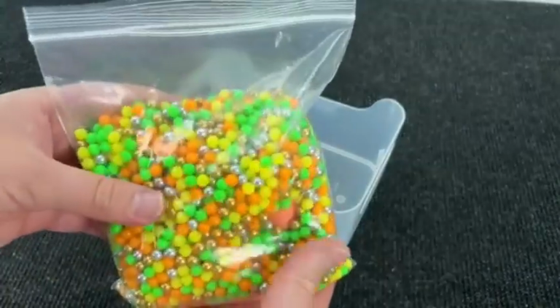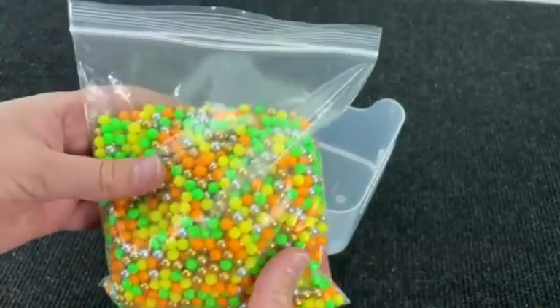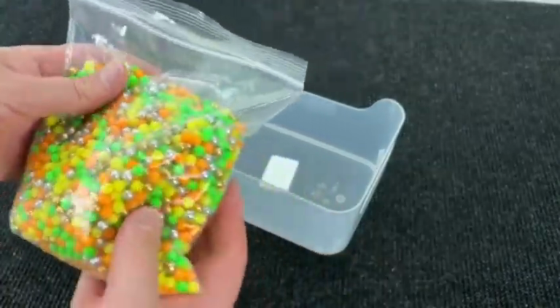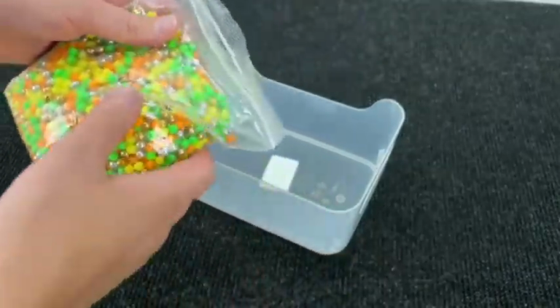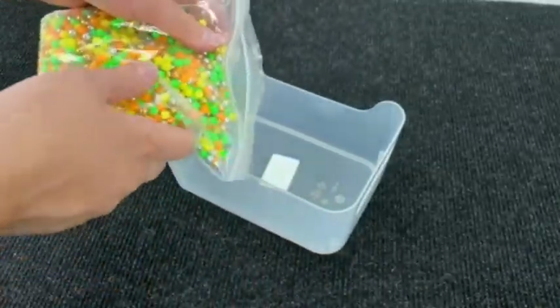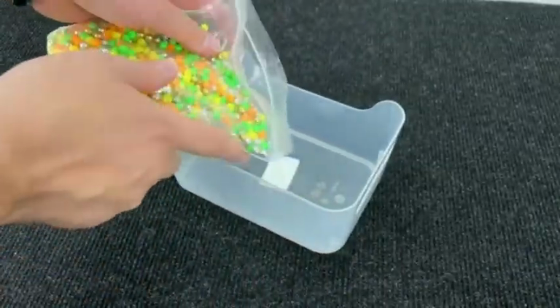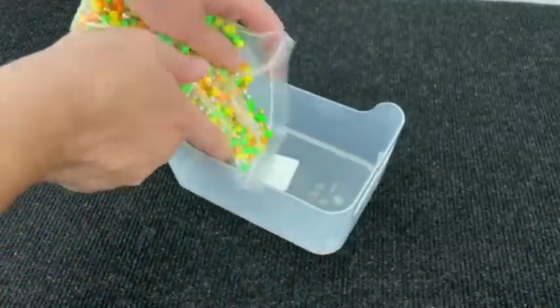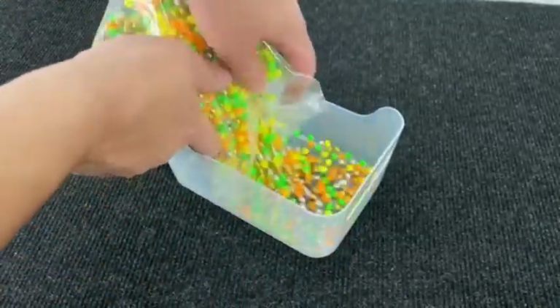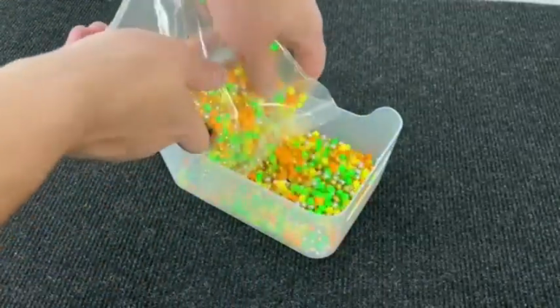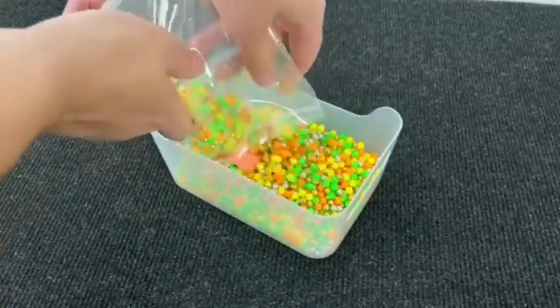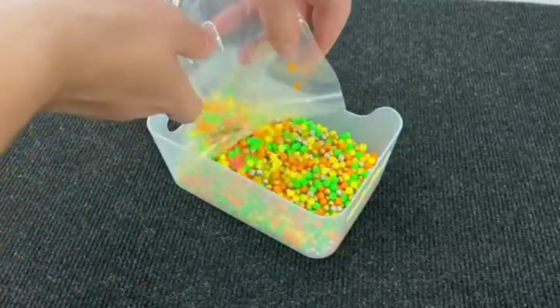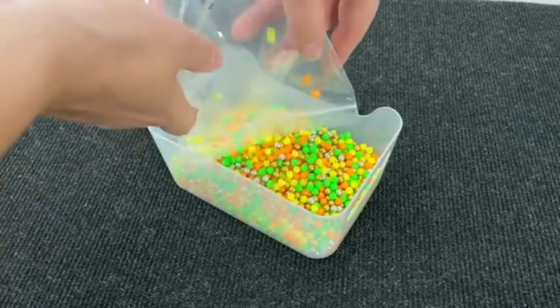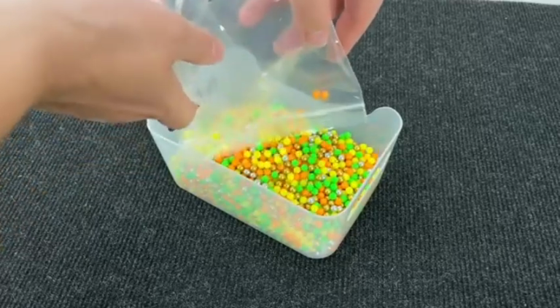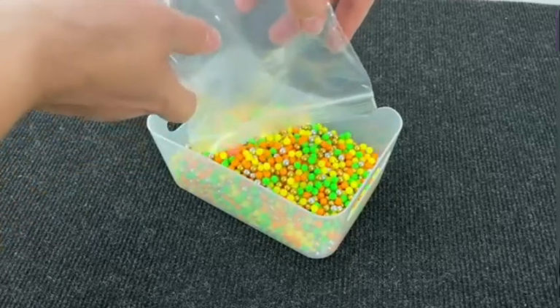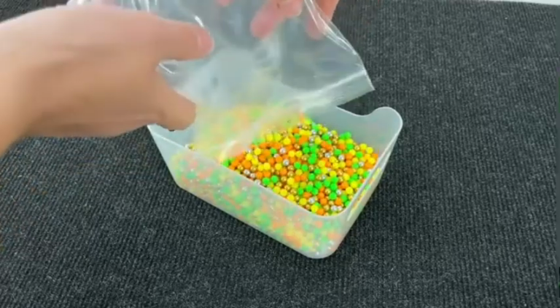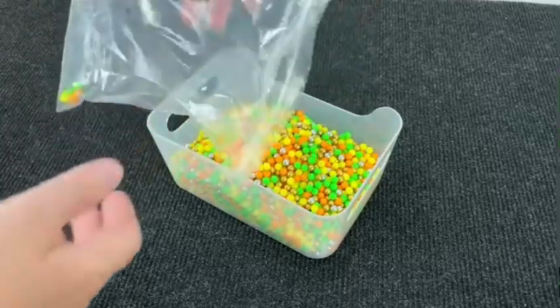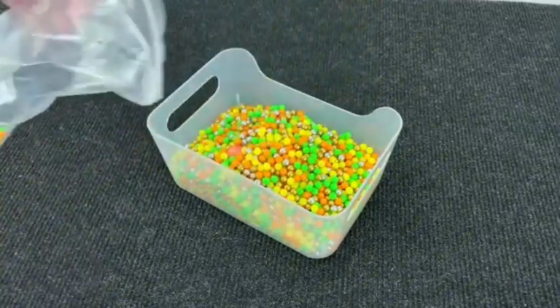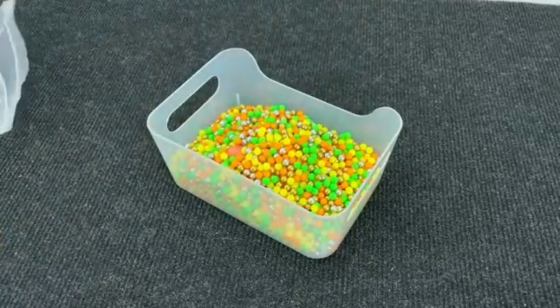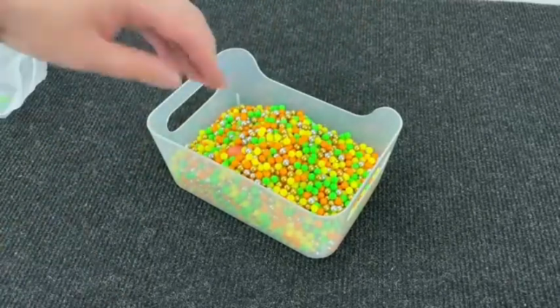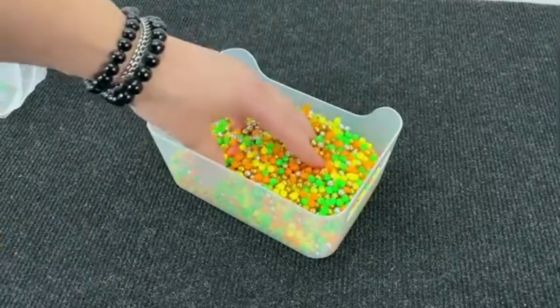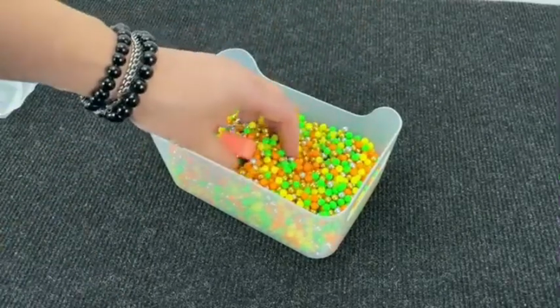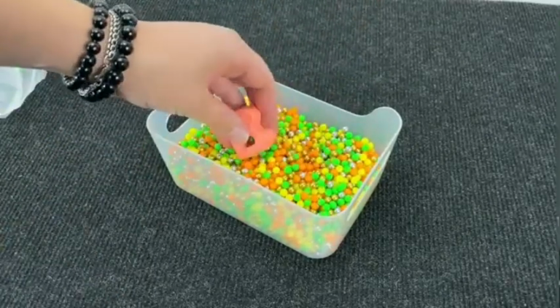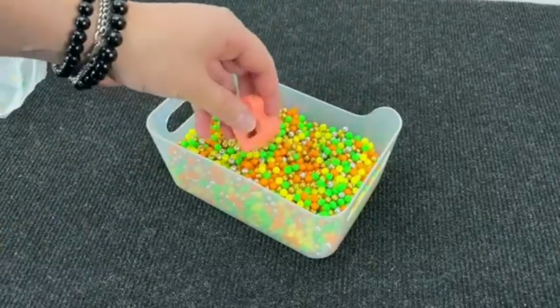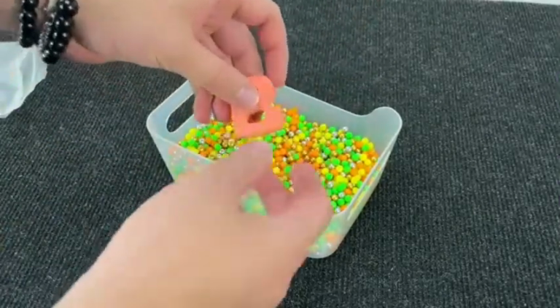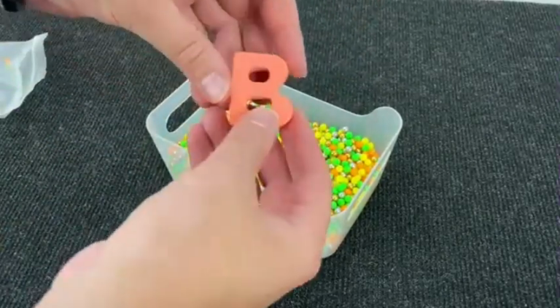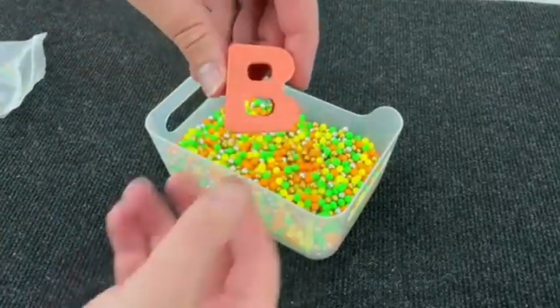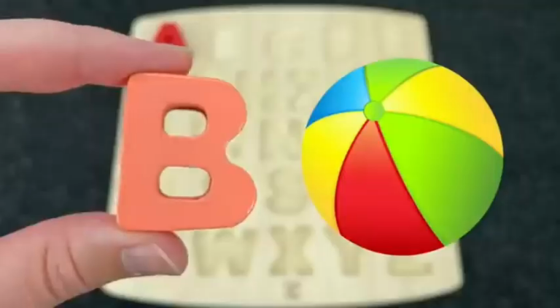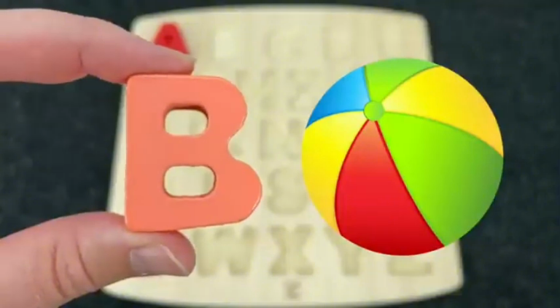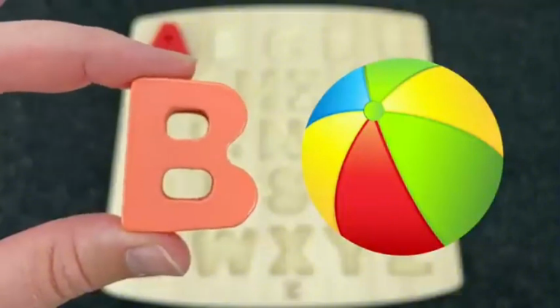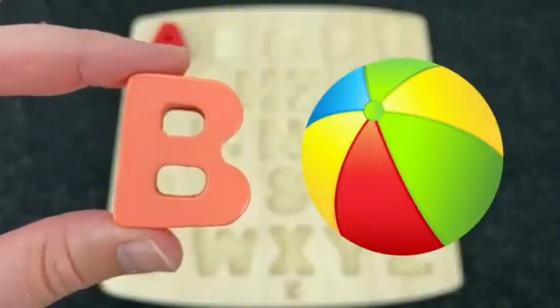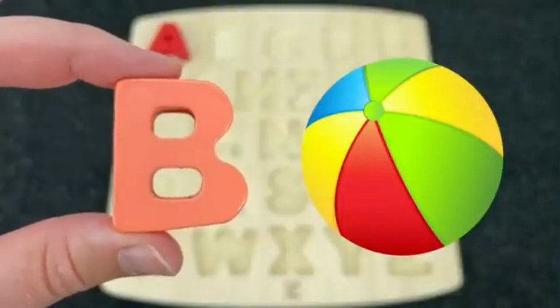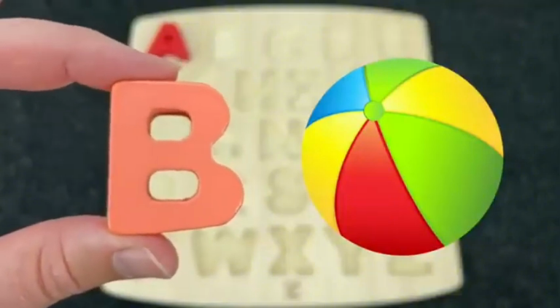How many colored balls? Let's find the next letter. Oh, nice! It's the letter B. B is for Ball.